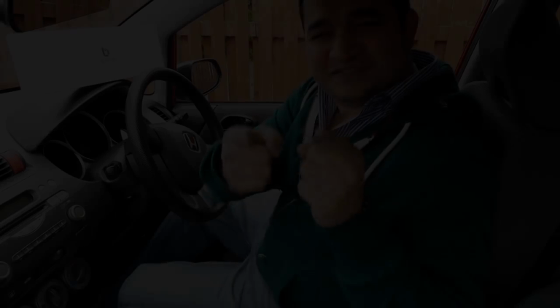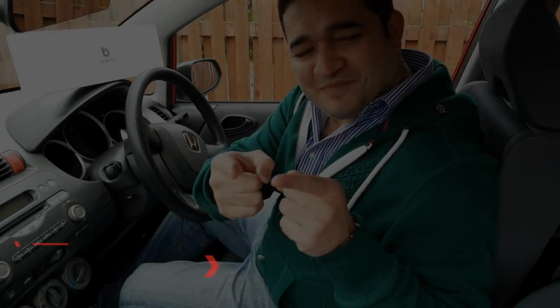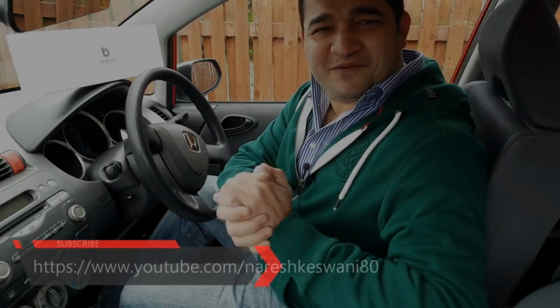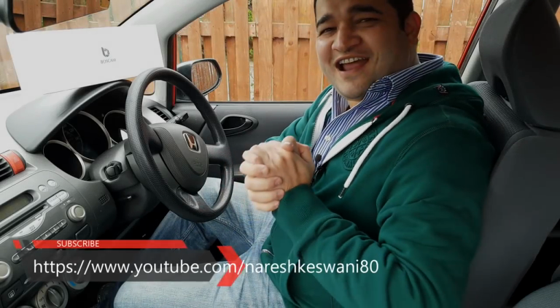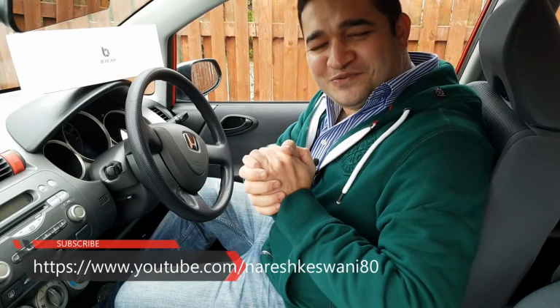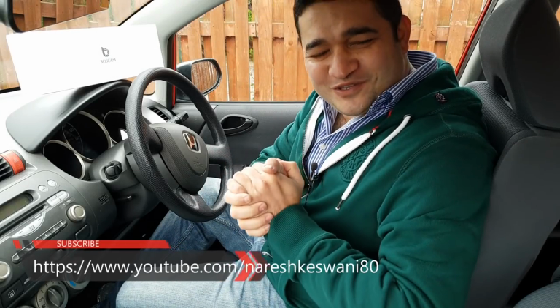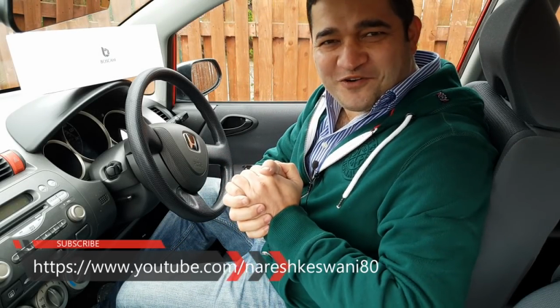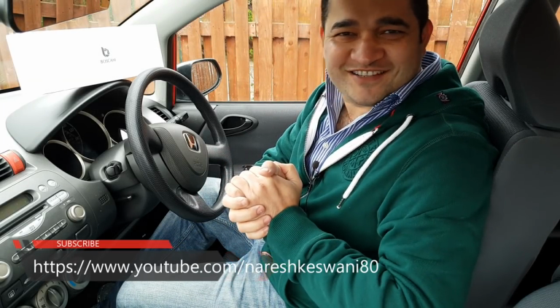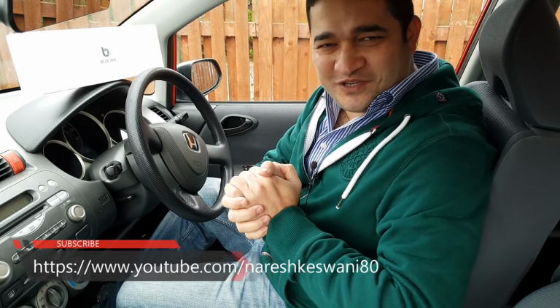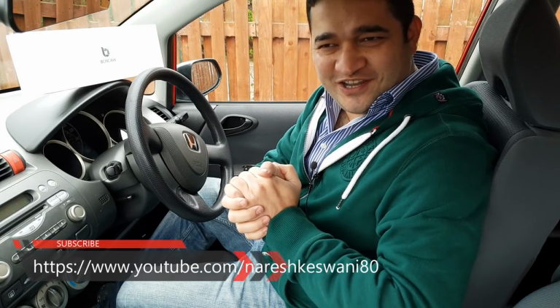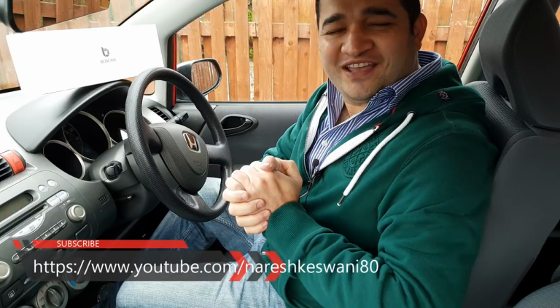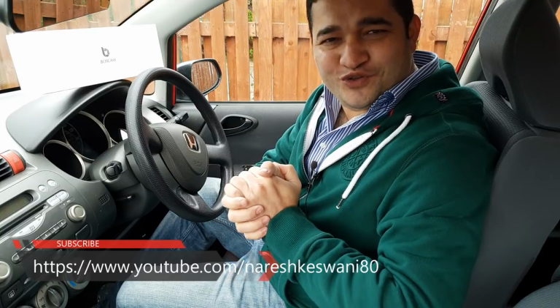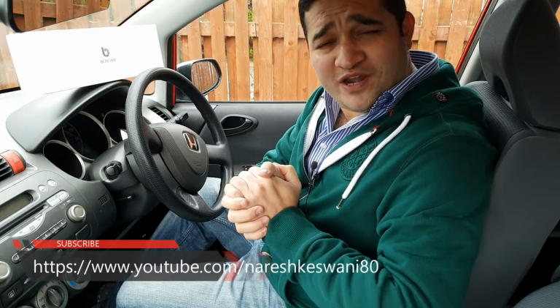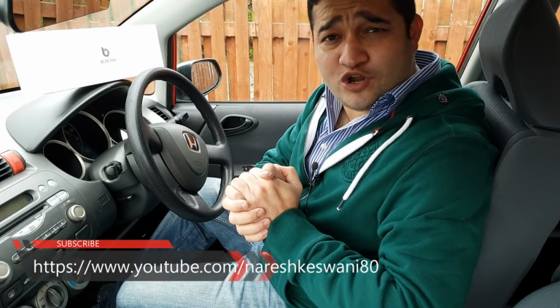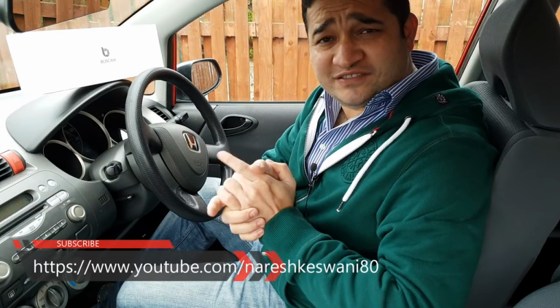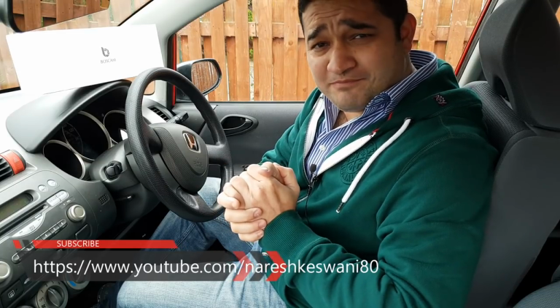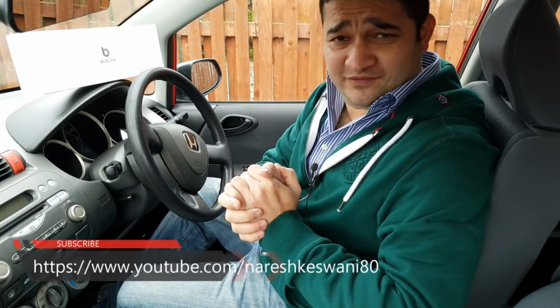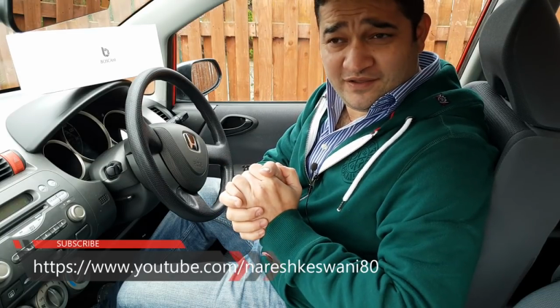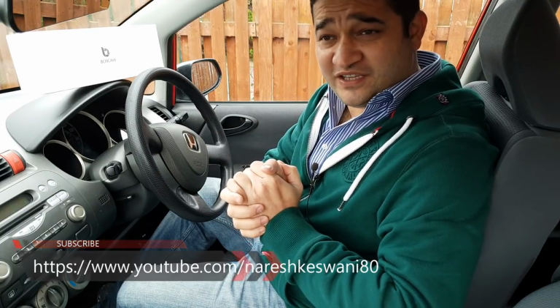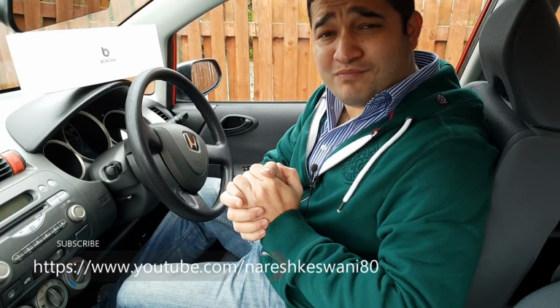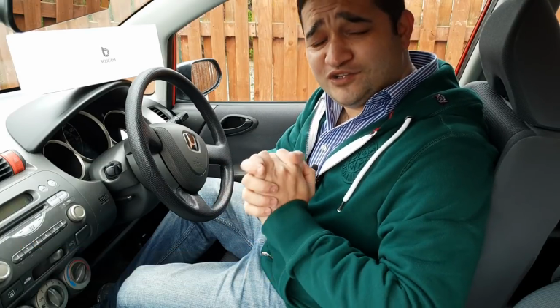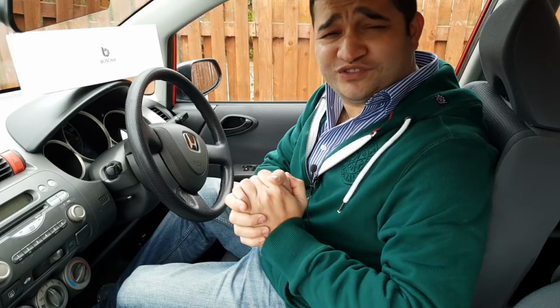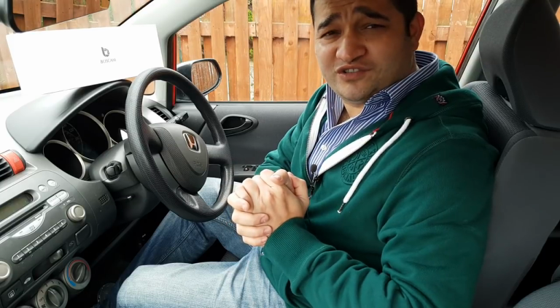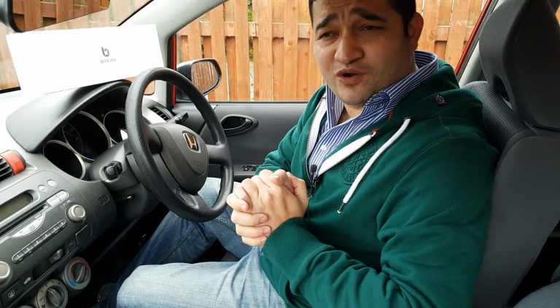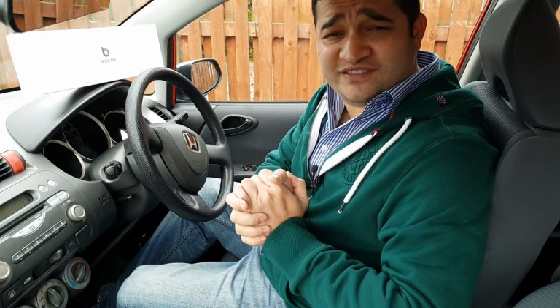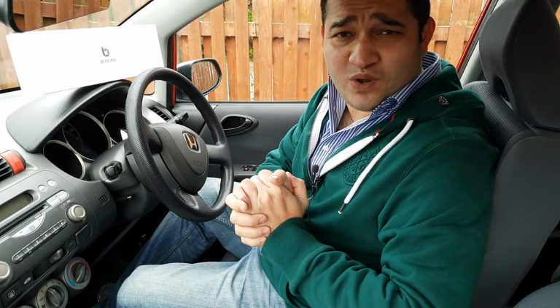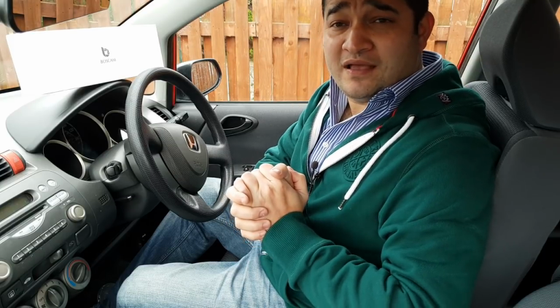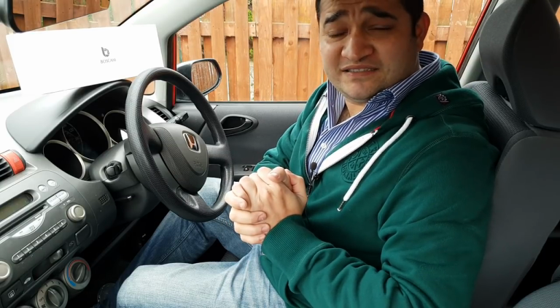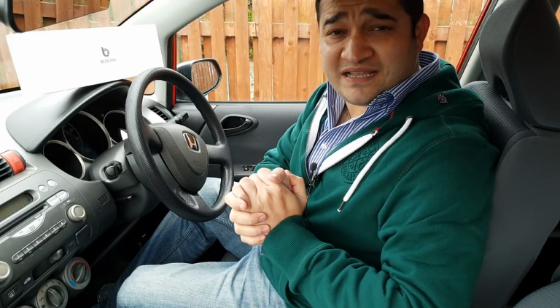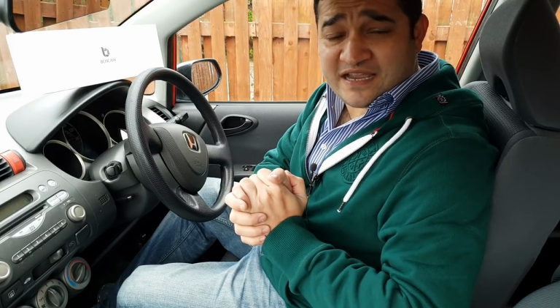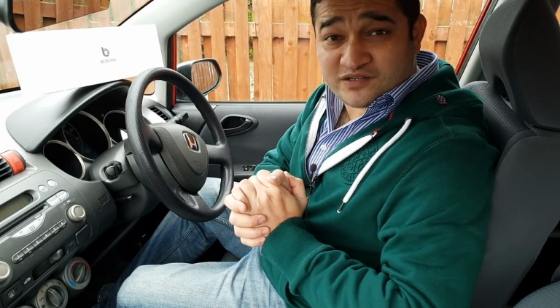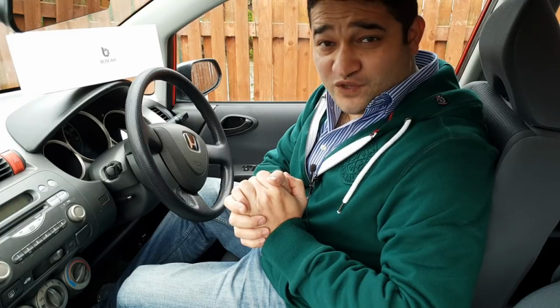What's up everybody, Naresh here and you are watching Naresh Television. If you're new here, why not click on that subscribe button, because here on my channel you're going to see good stuff for your Kodi streaming world and some fantastic tech product reviews.